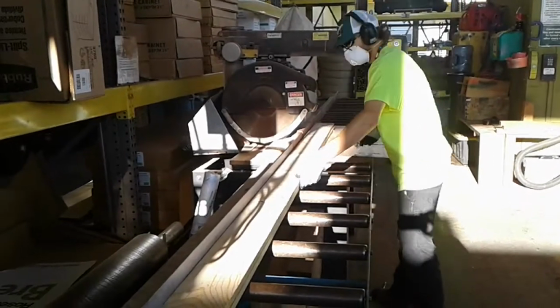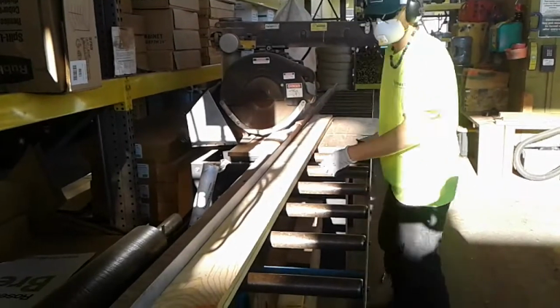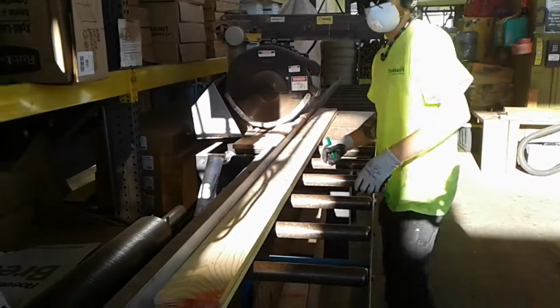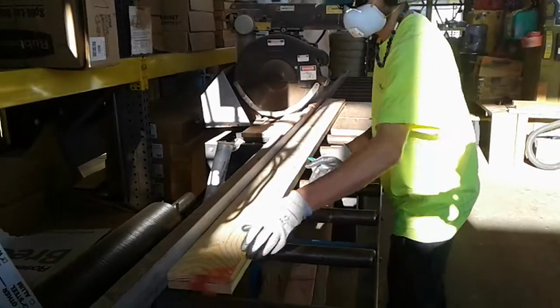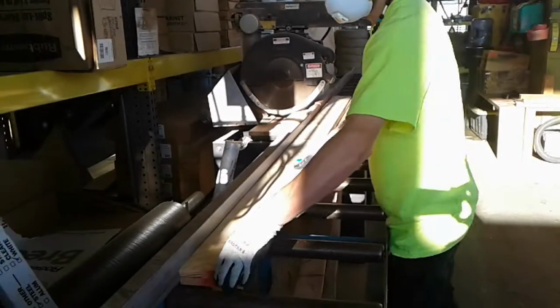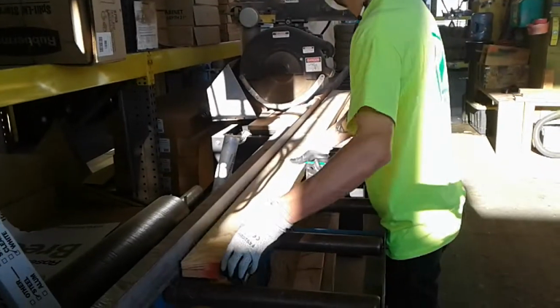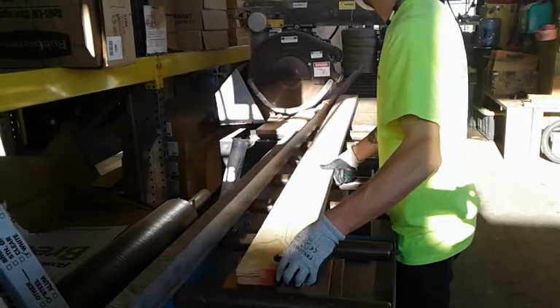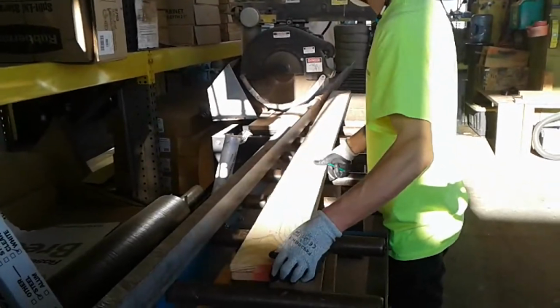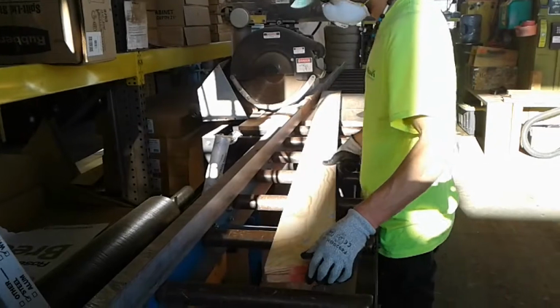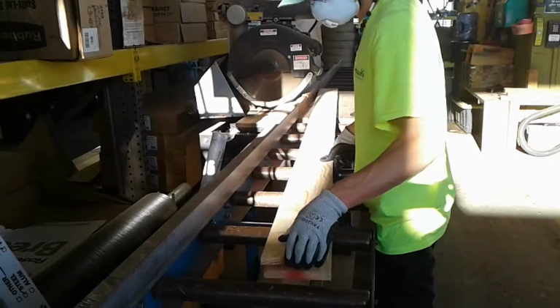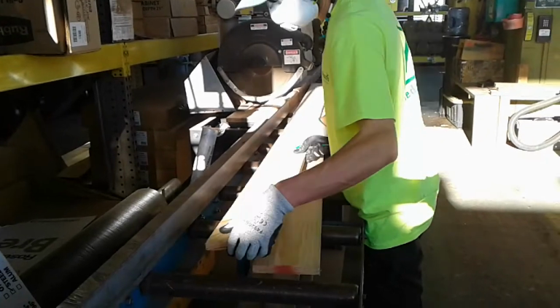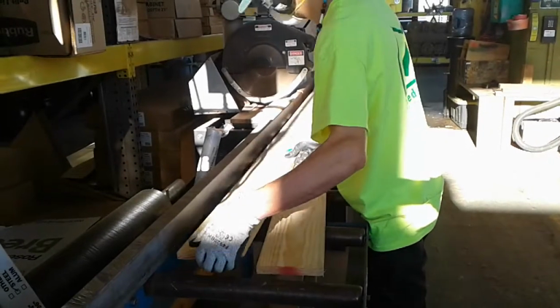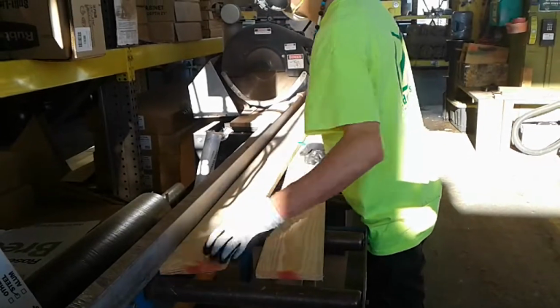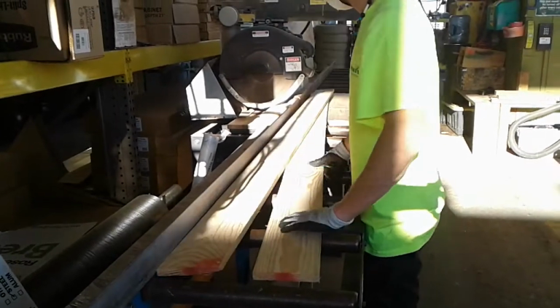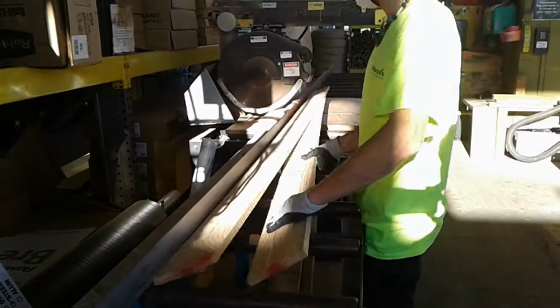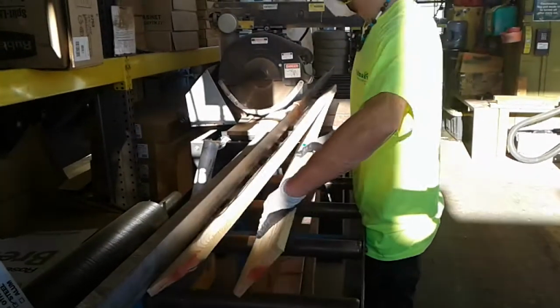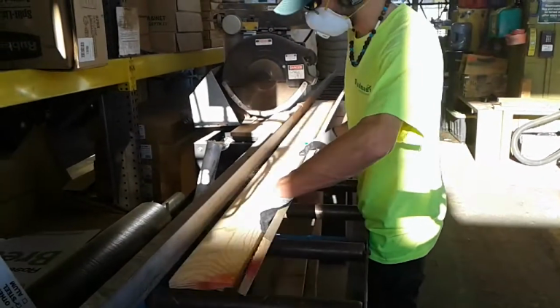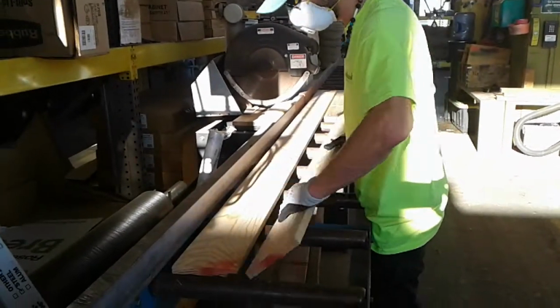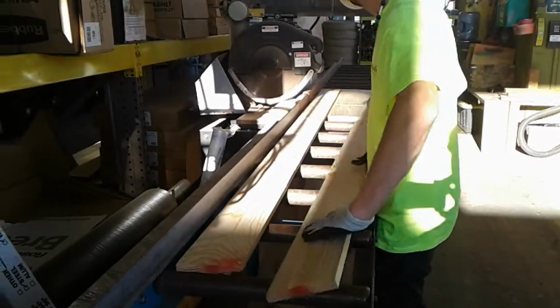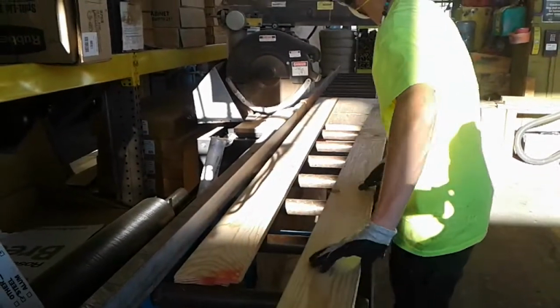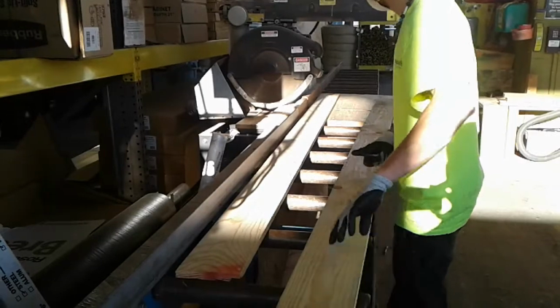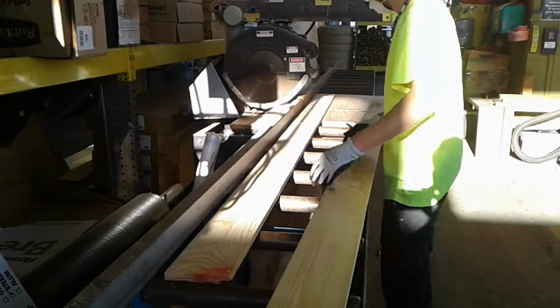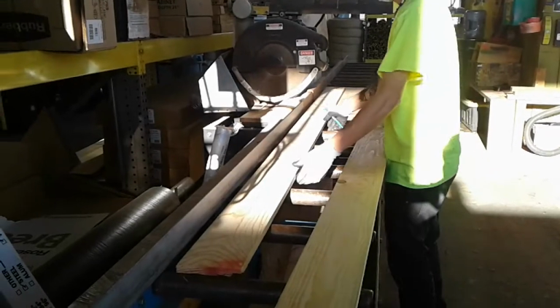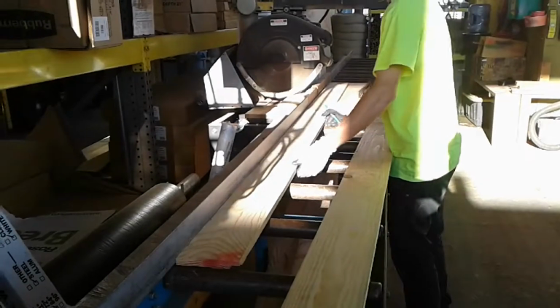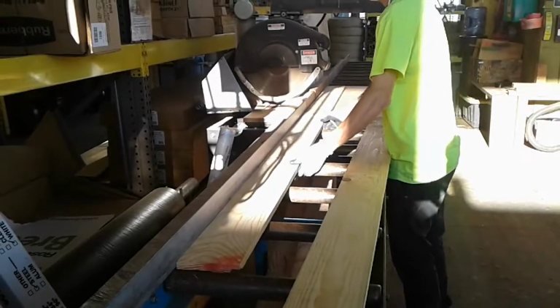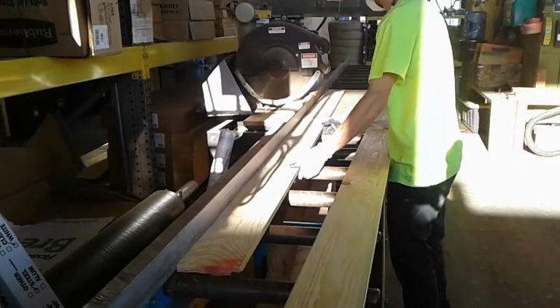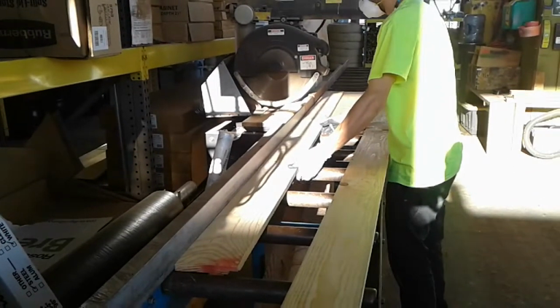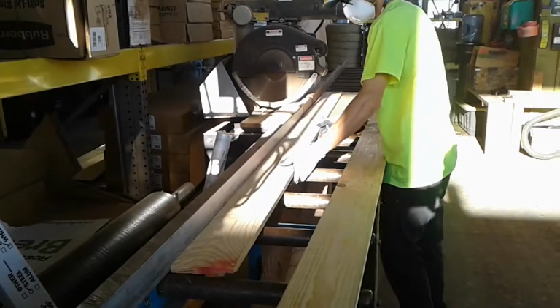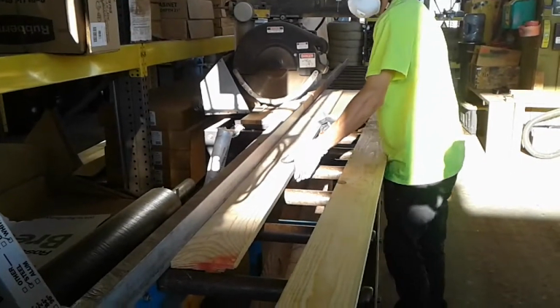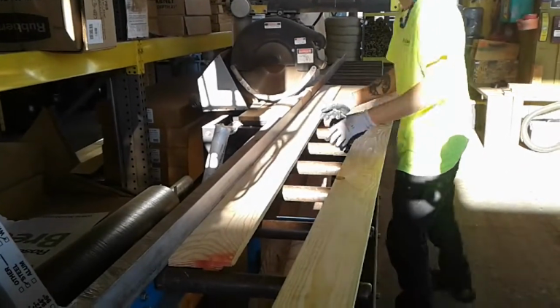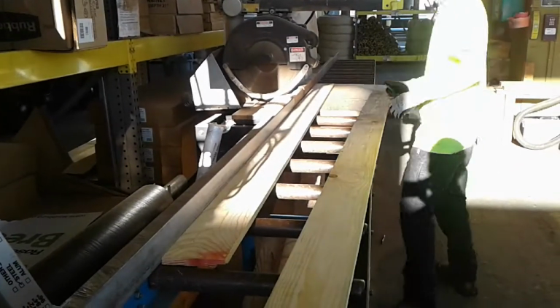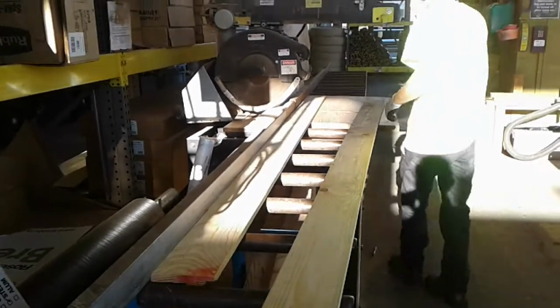I'll cut them separately because one of them is a little bent. They're going to be sidewalls to the train set. So when I put the wood screws in, they should straighten out.